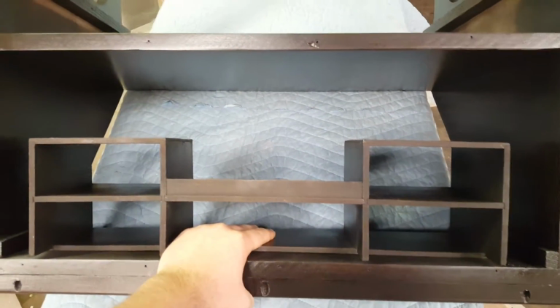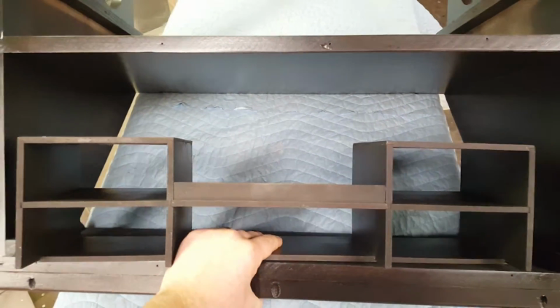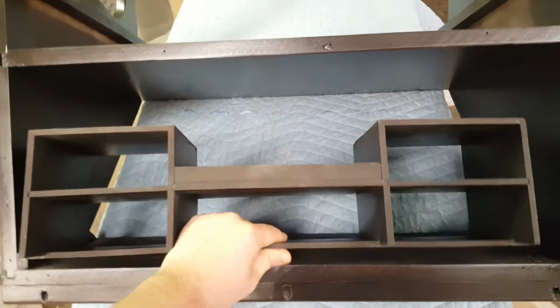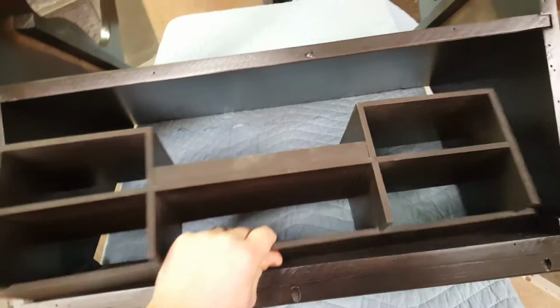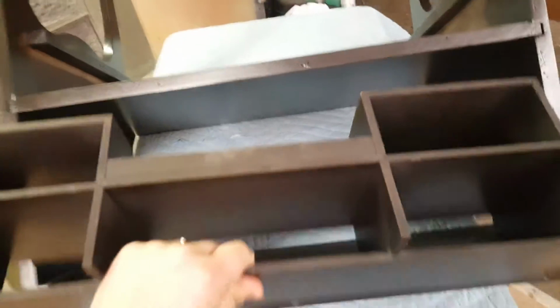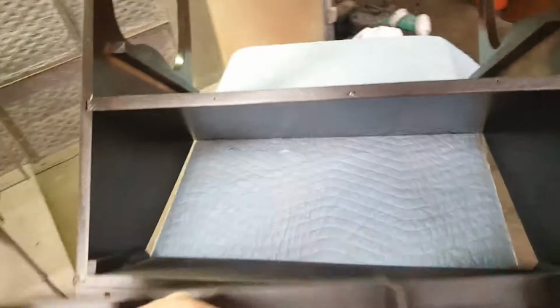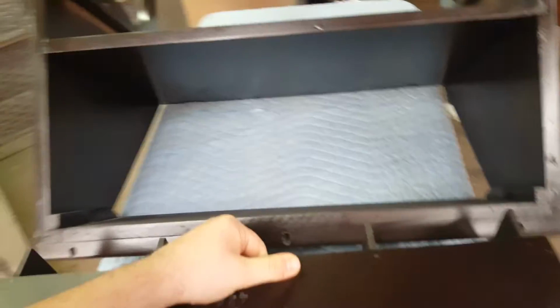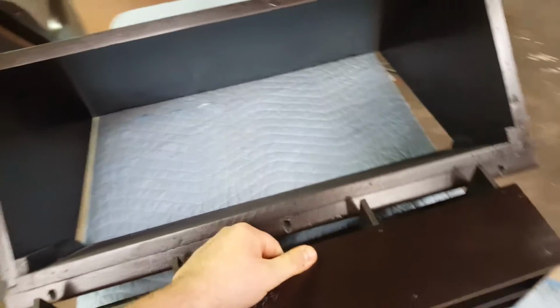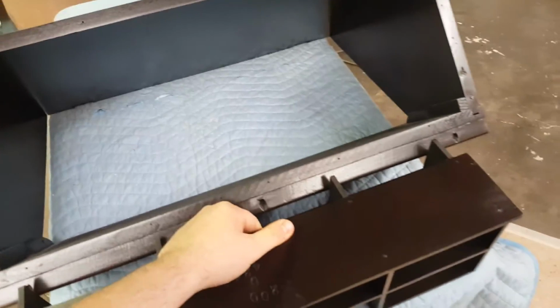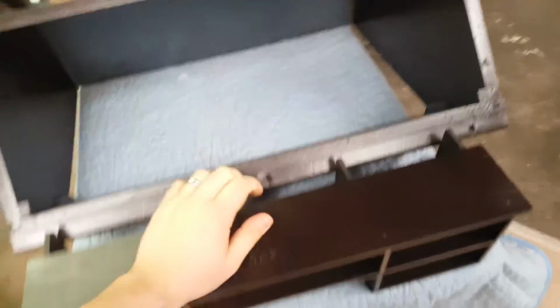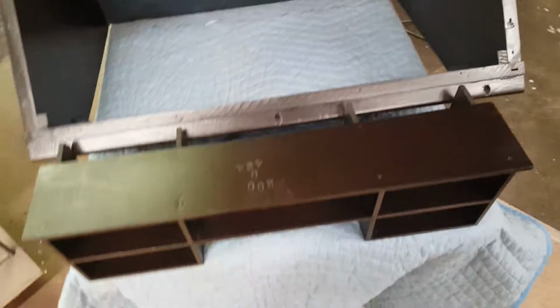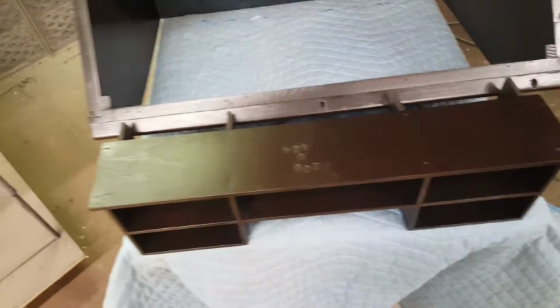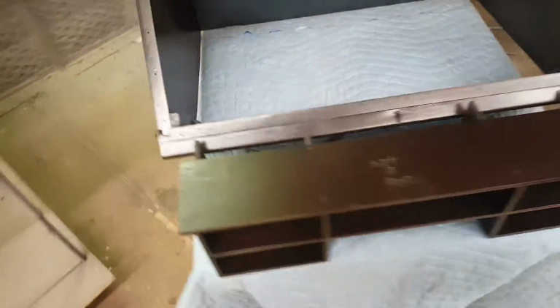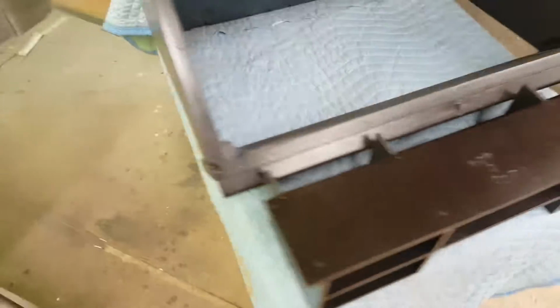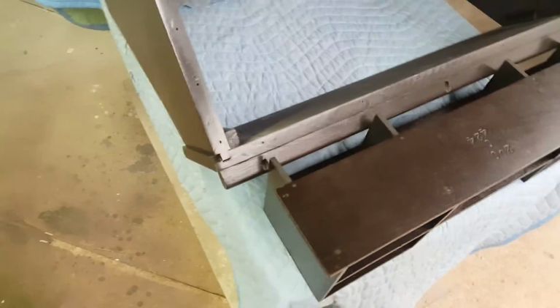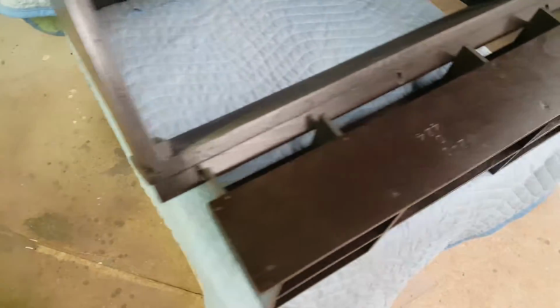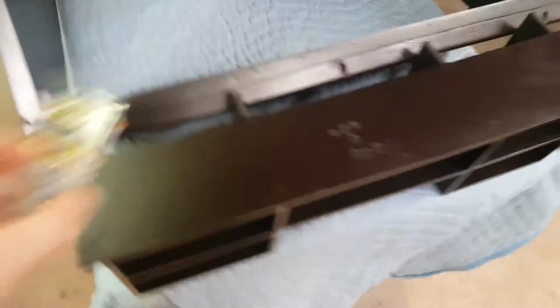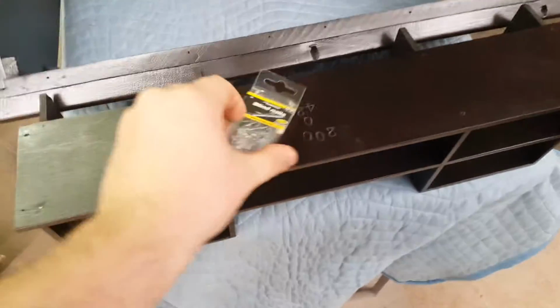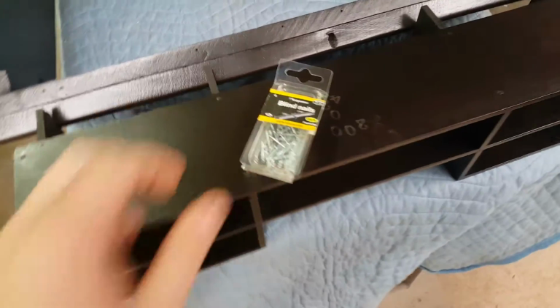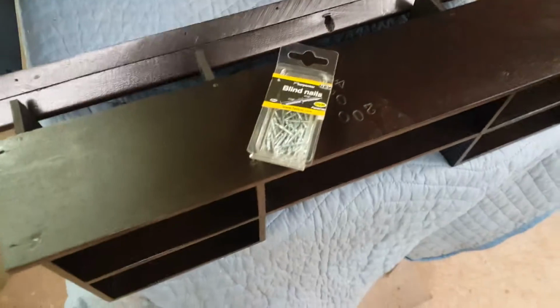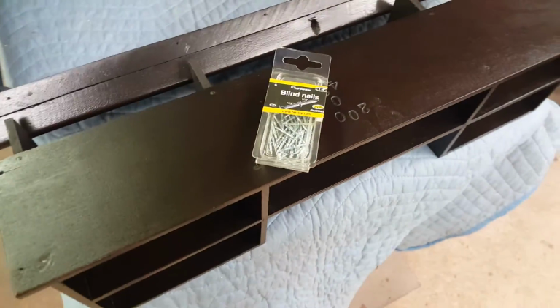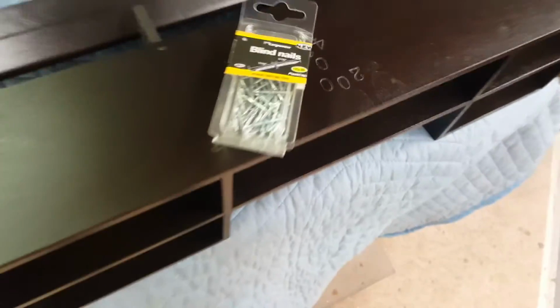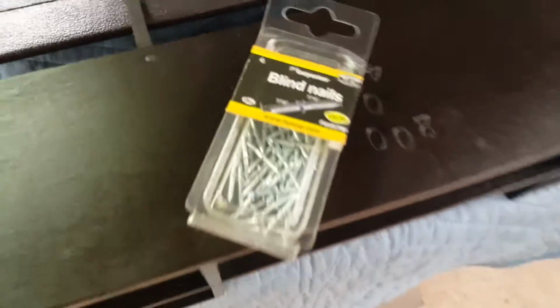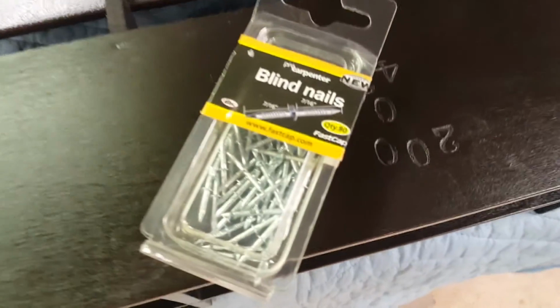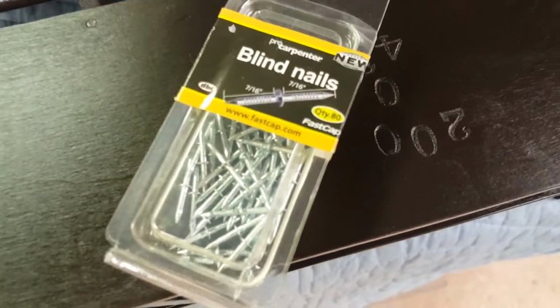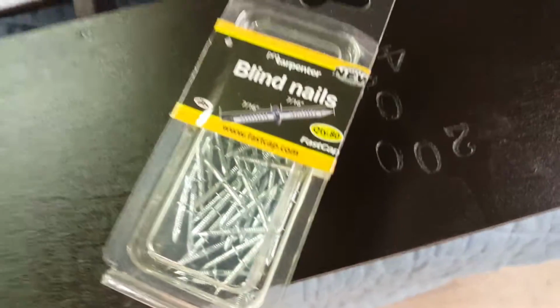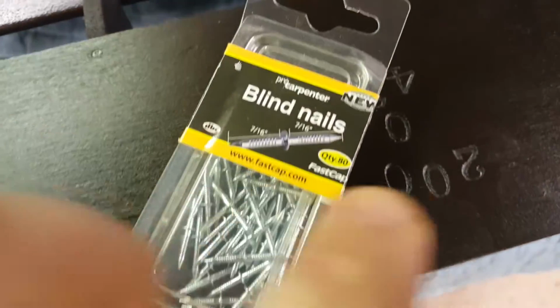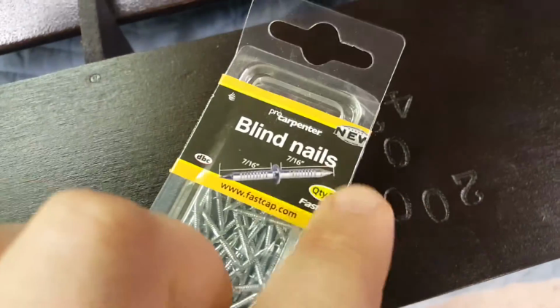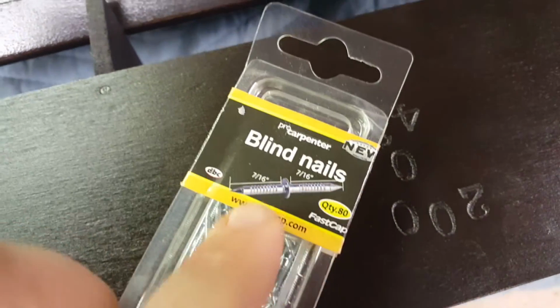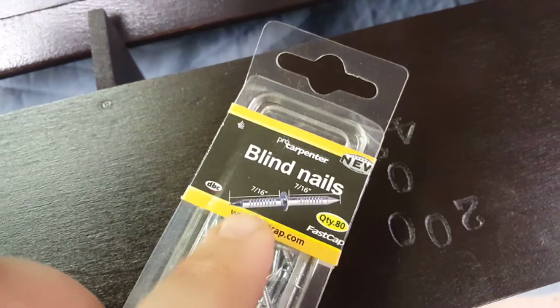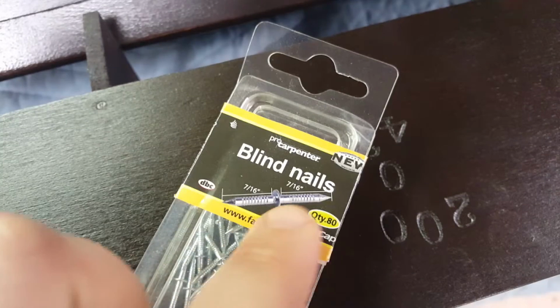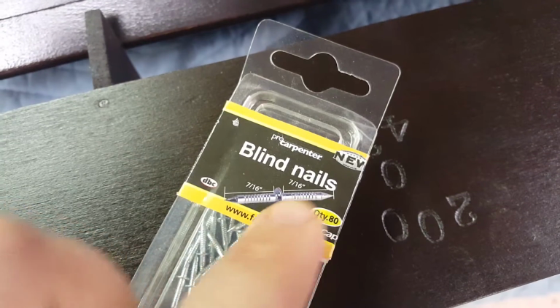So I'm trying out a product that the company Fast Cap makes. We use a lot of their products and they're called blind nails. What's cool about them, as you can see, is they're actually double-sided nails.